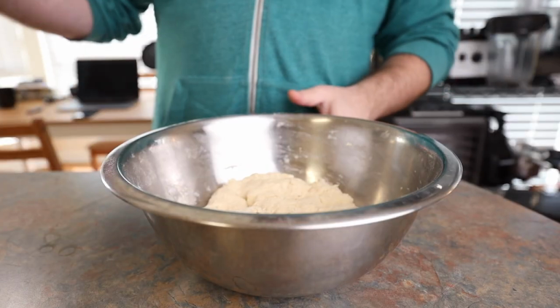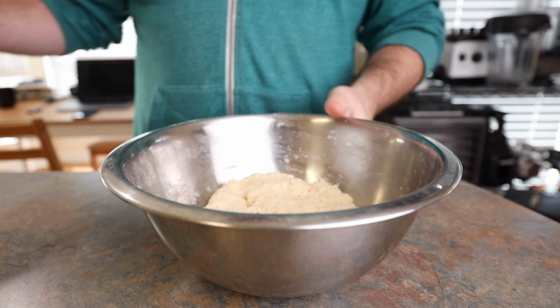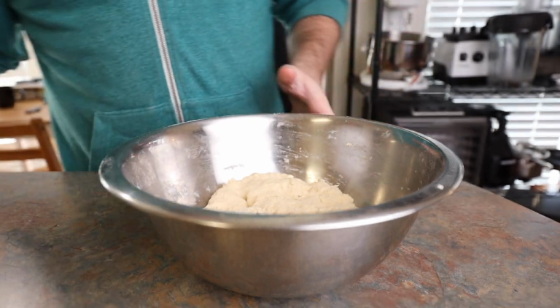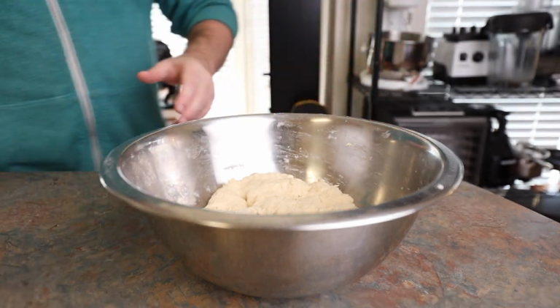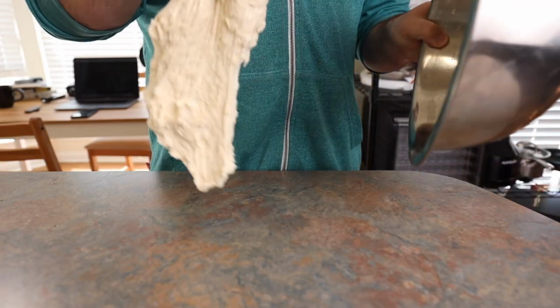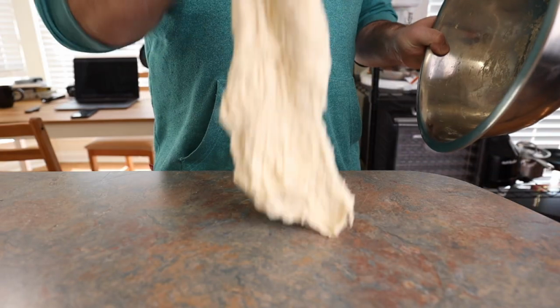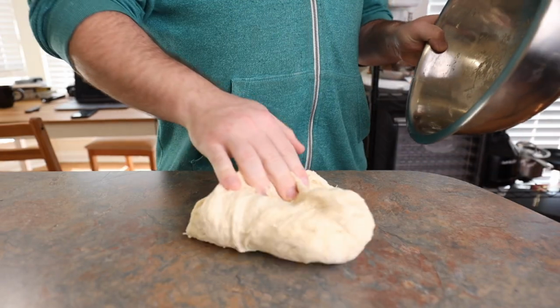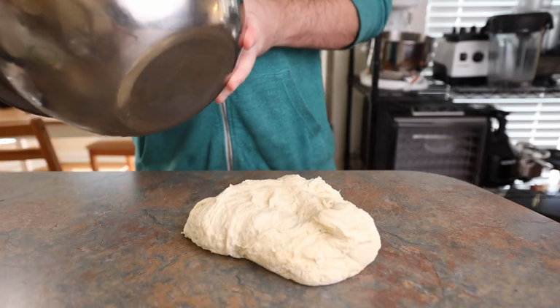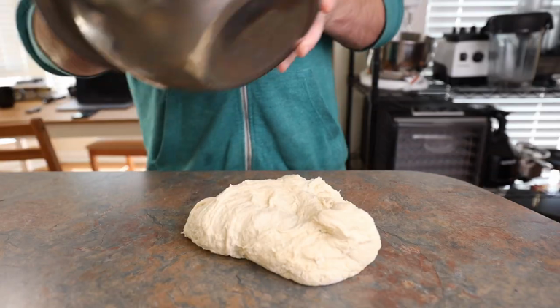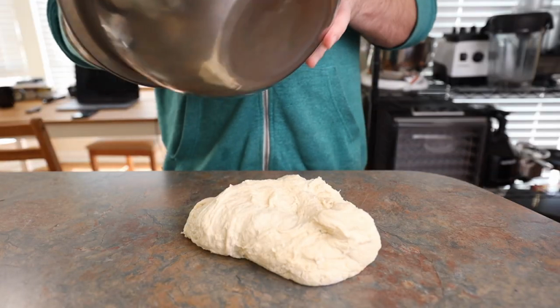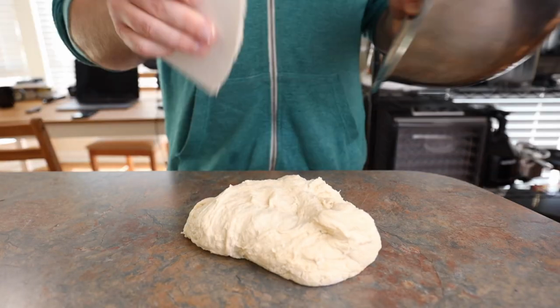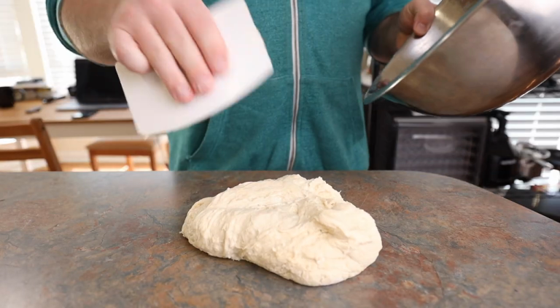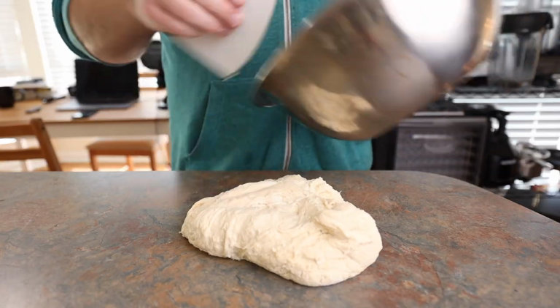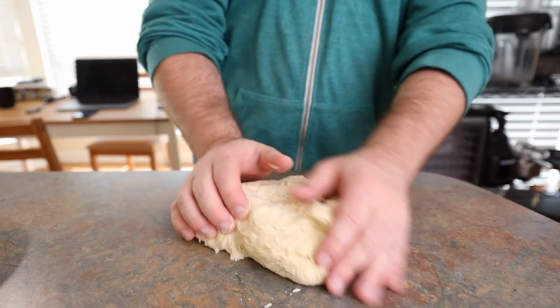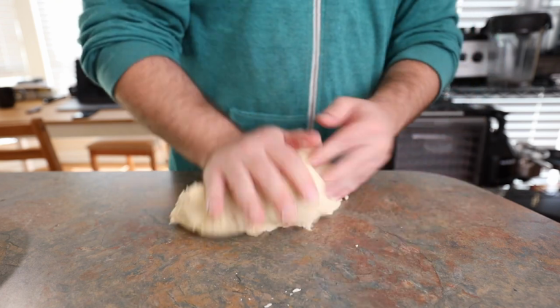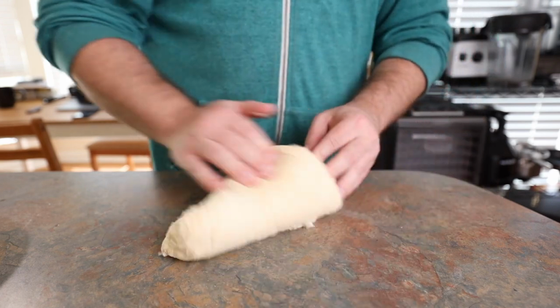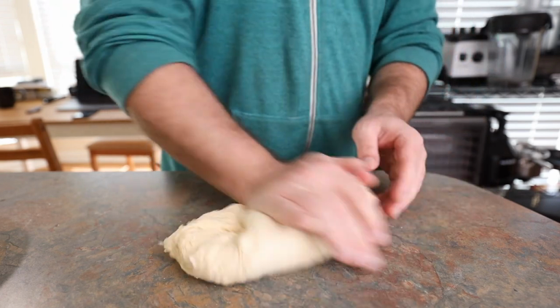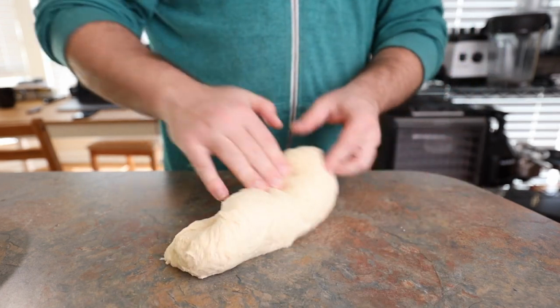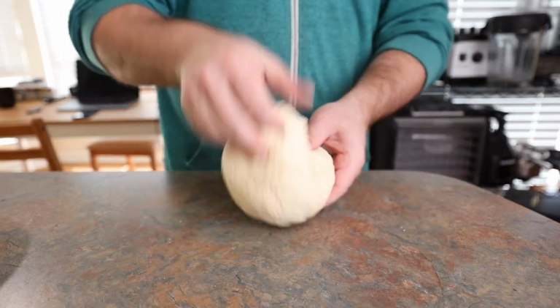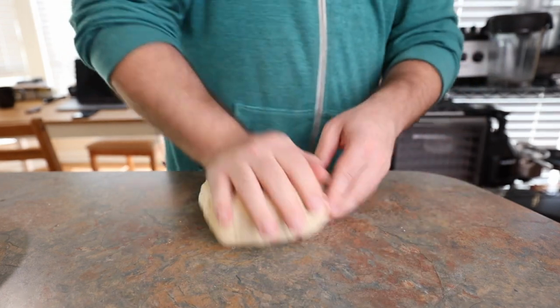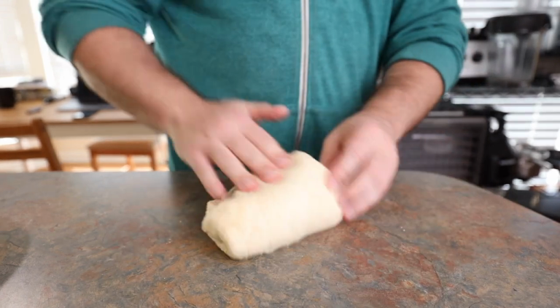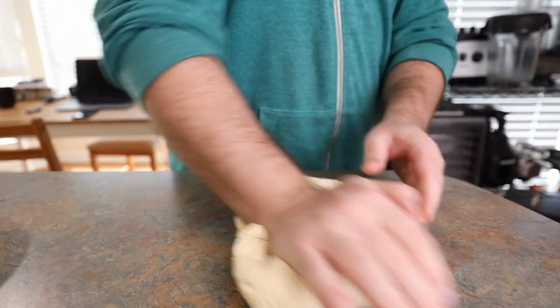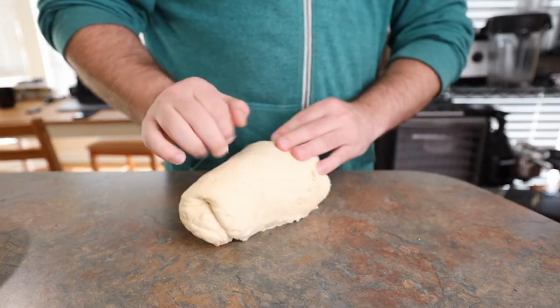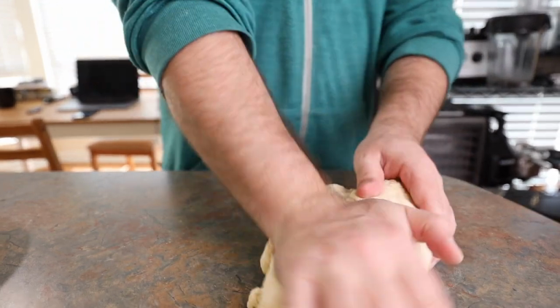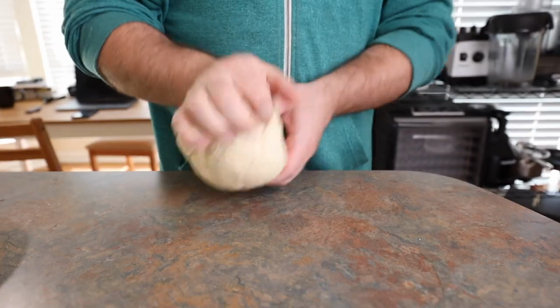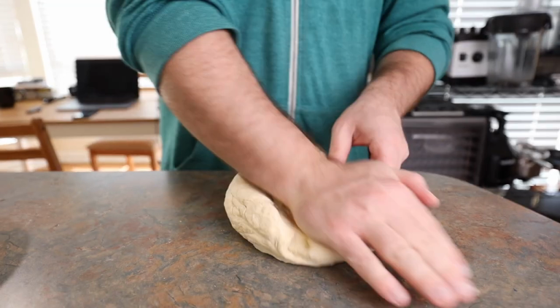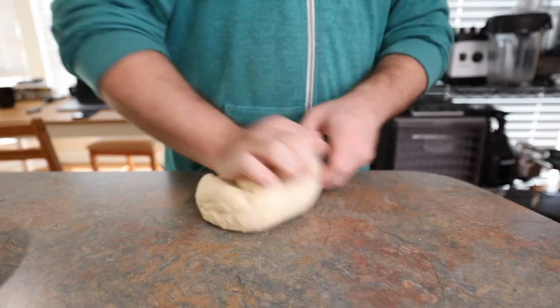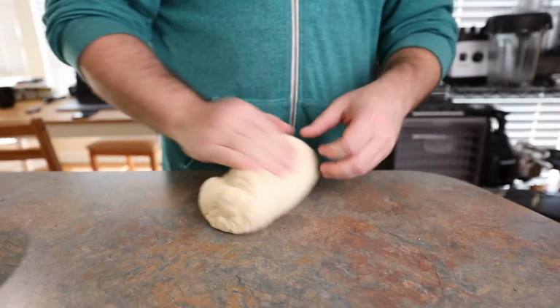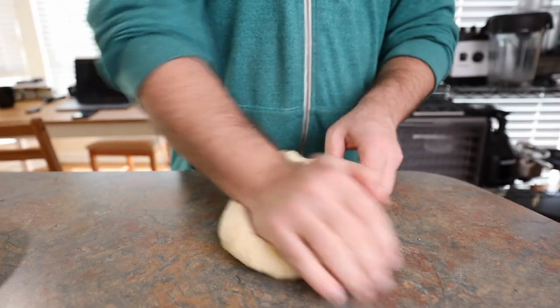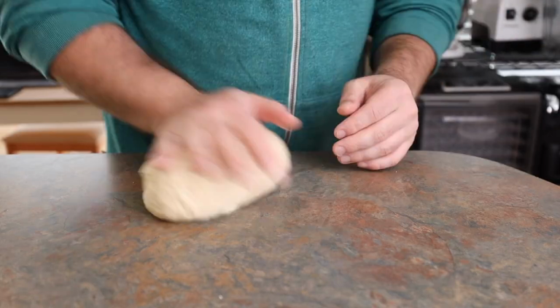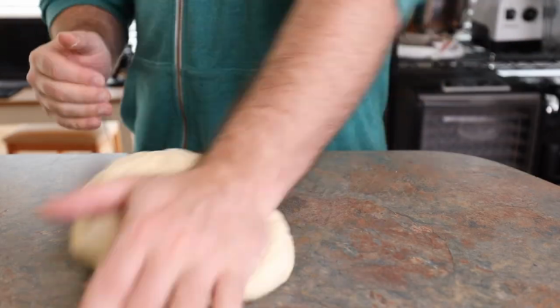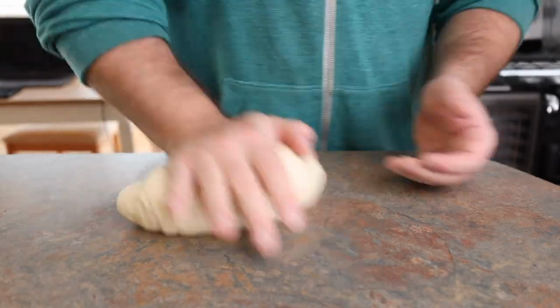Get that dough to come together and let it sit for 15 minutes. That little rest is just to help the flour hydrate fully. And then we're going to take the dough out of the bowl, scrape it clean and start kneading. You're just going to take the dough, push it over itself, pull it back, rotate it if you want to, and just keep doing that for like 10 minutes until it becomes a really nice smooth beautiful dough.